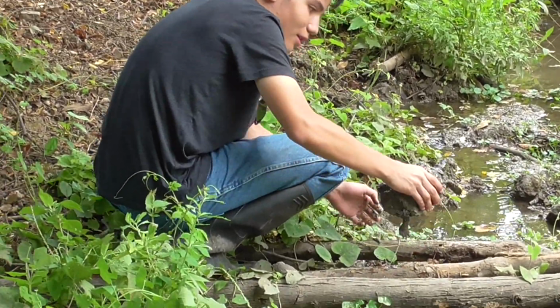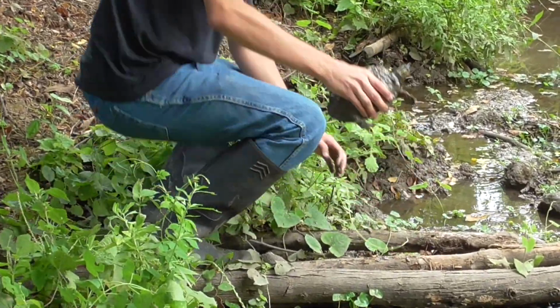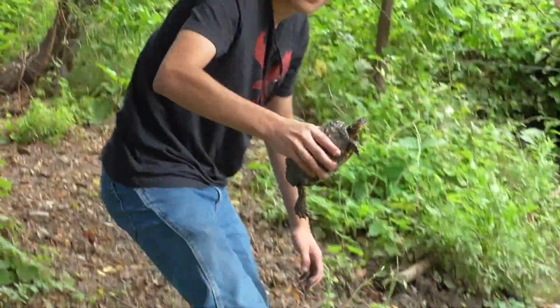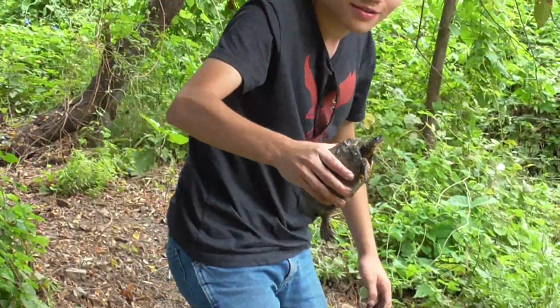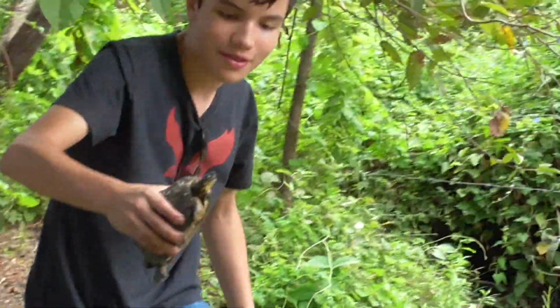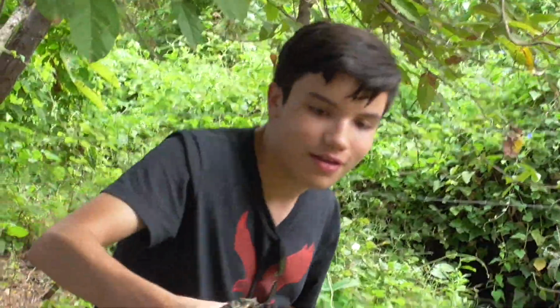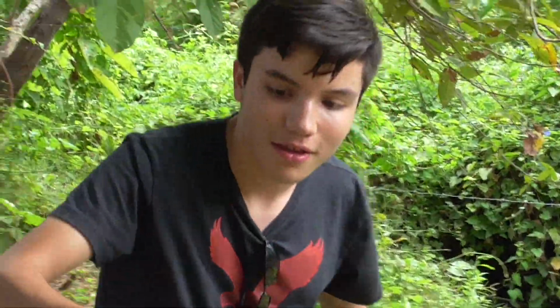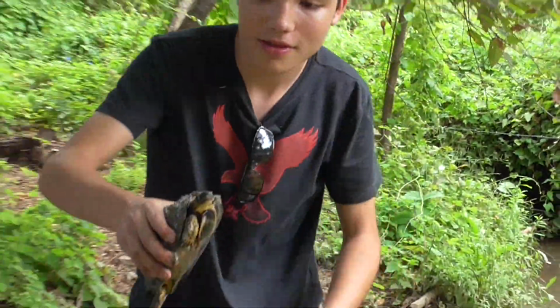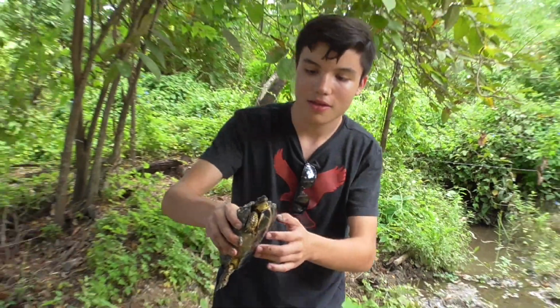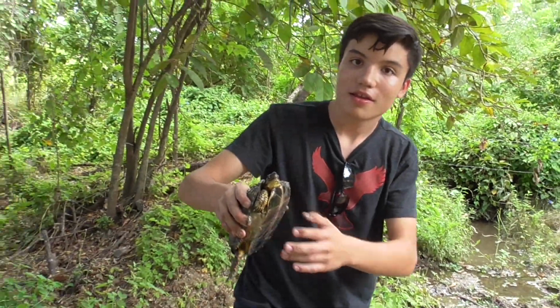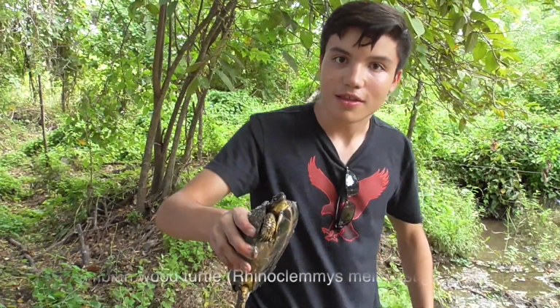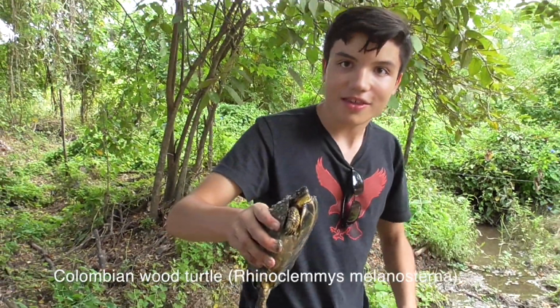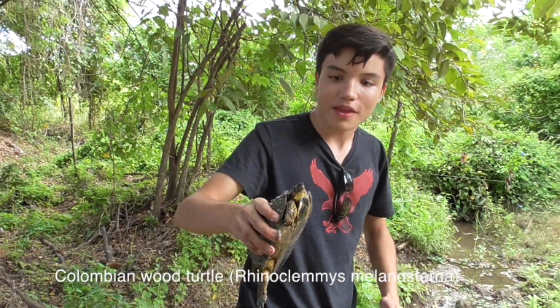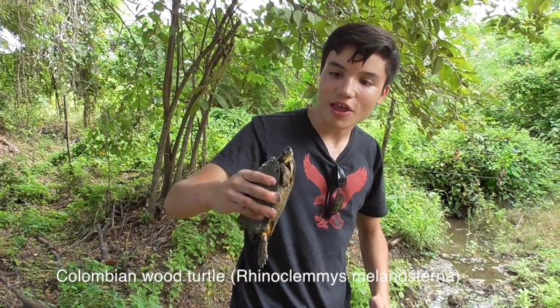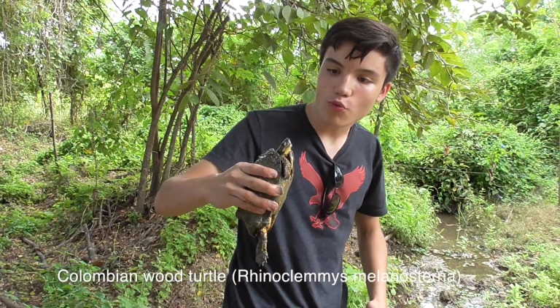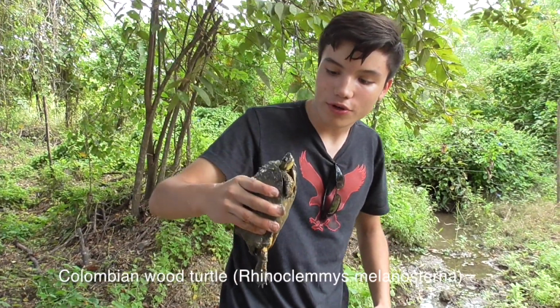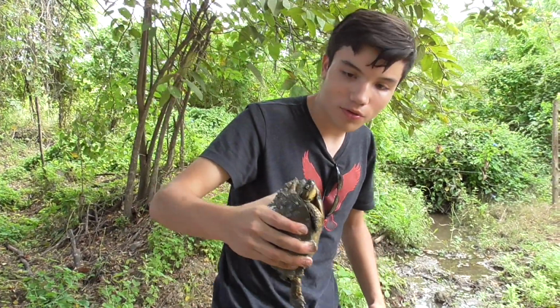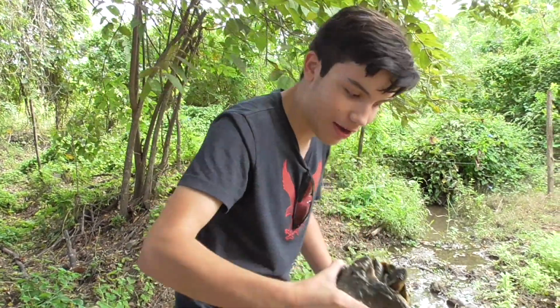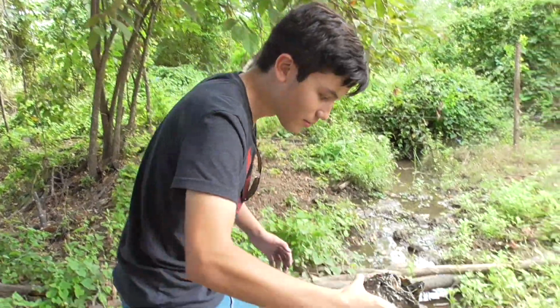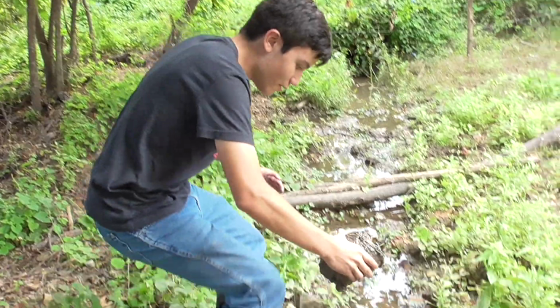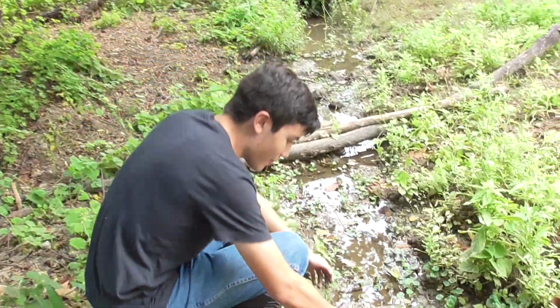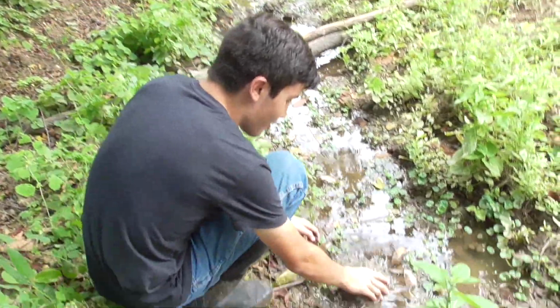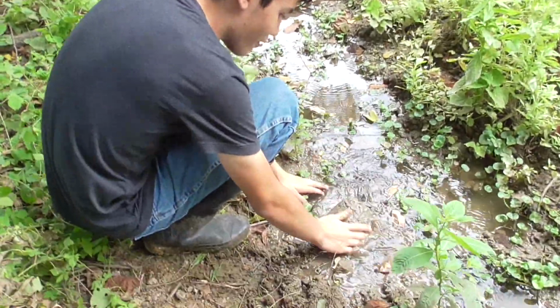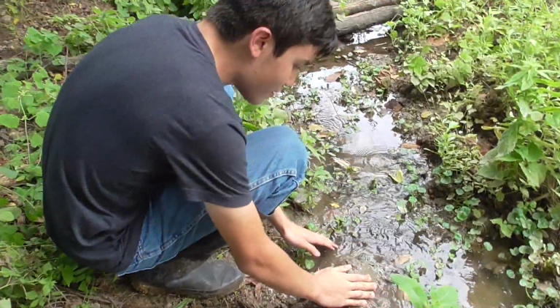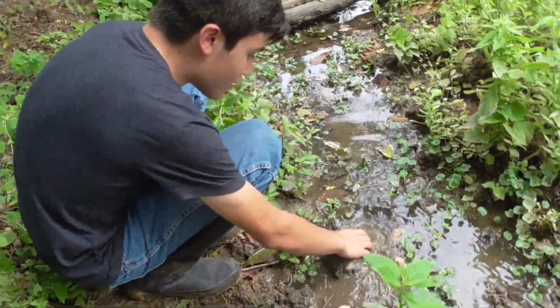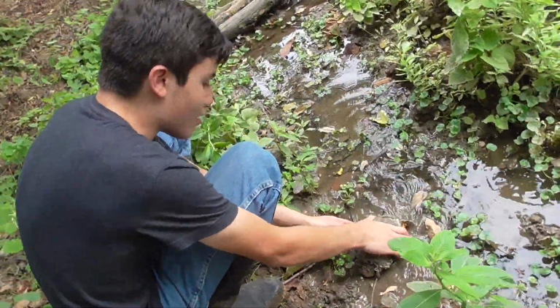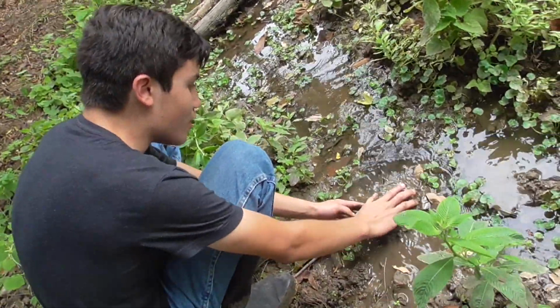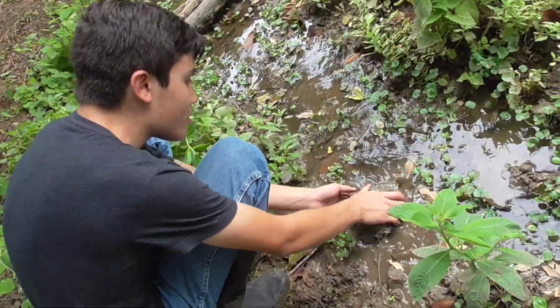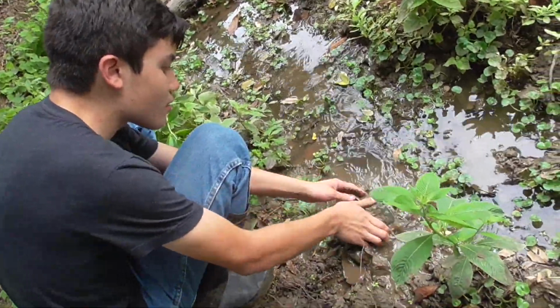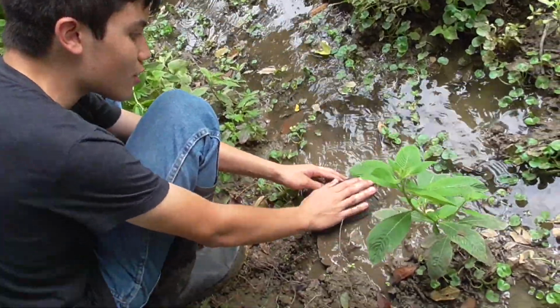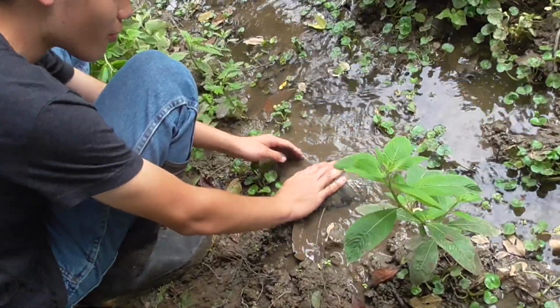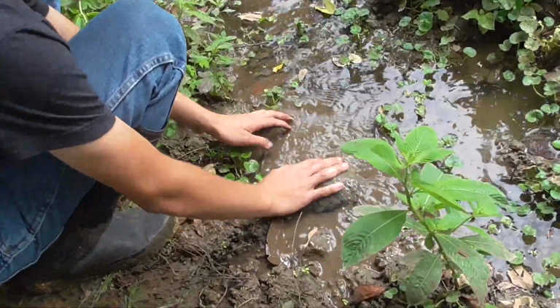Look at this guy. This is a Colombian wood turtle. Never caught one of these before. Let me get him all cleaned up so I can show you guys how pretty he is.